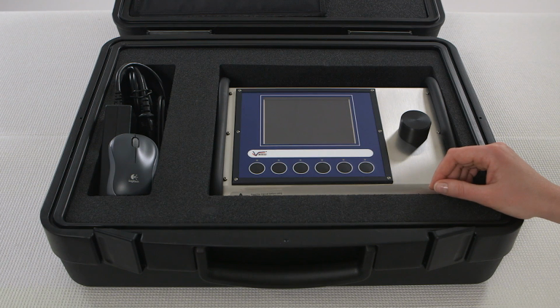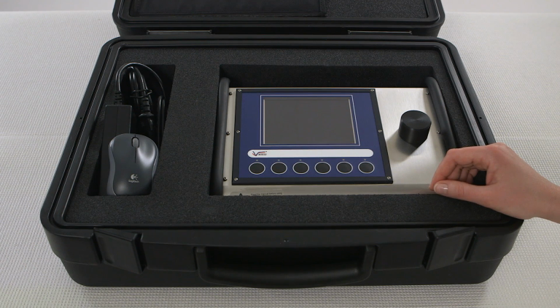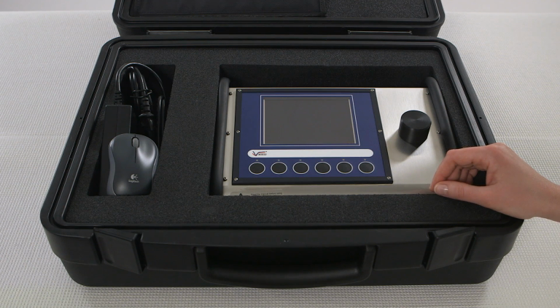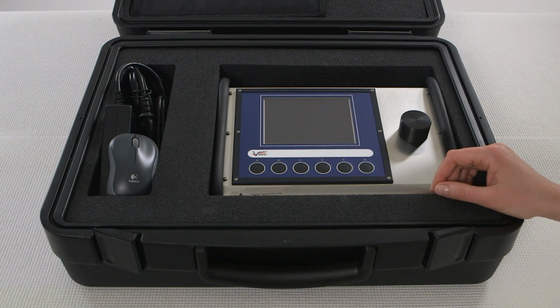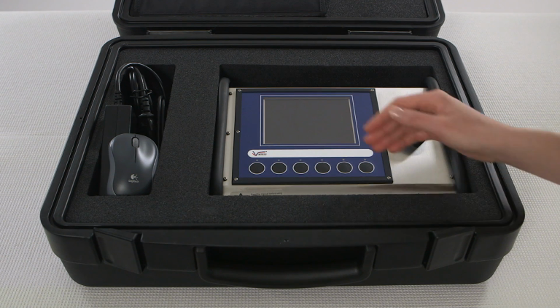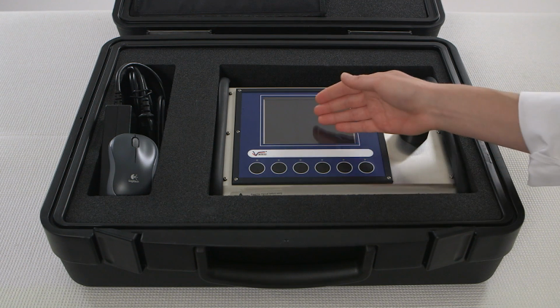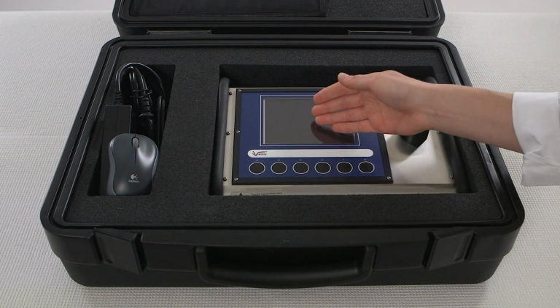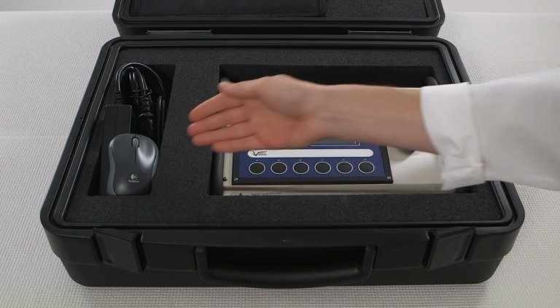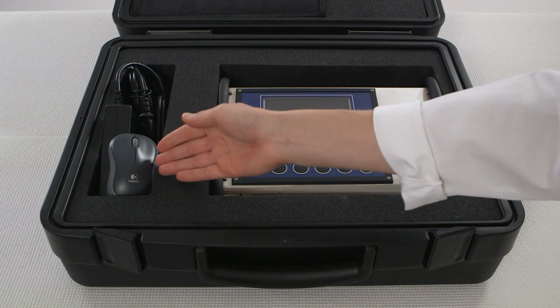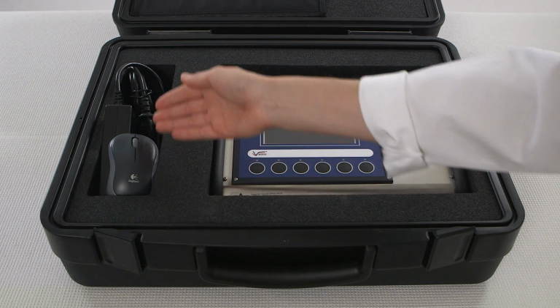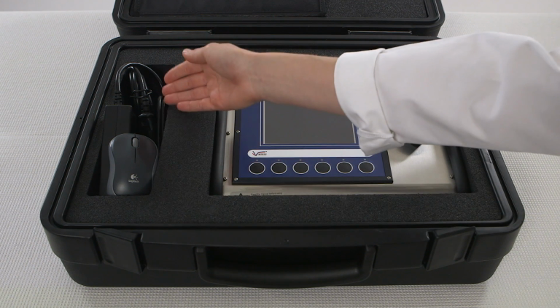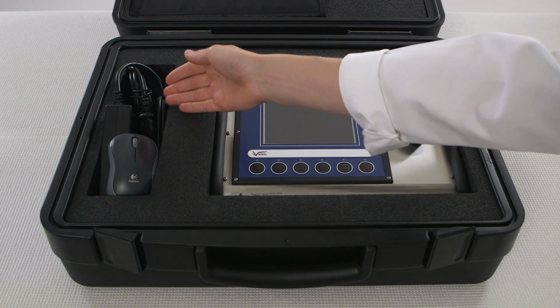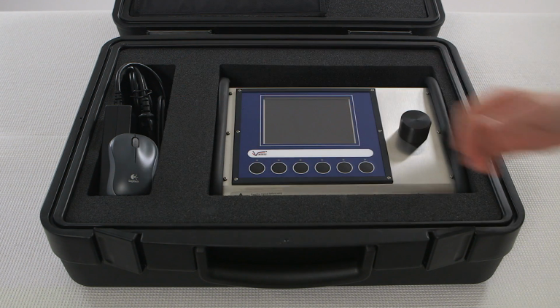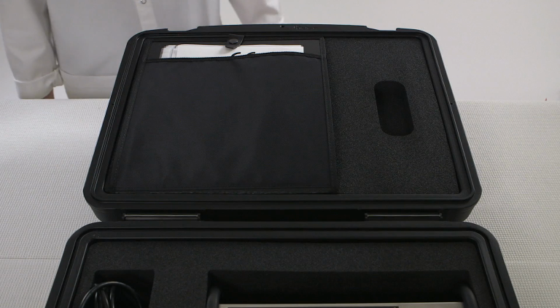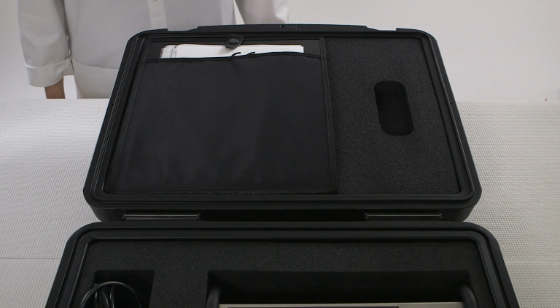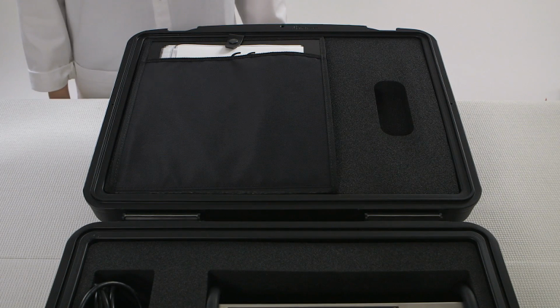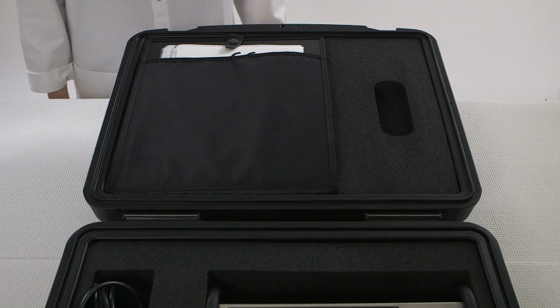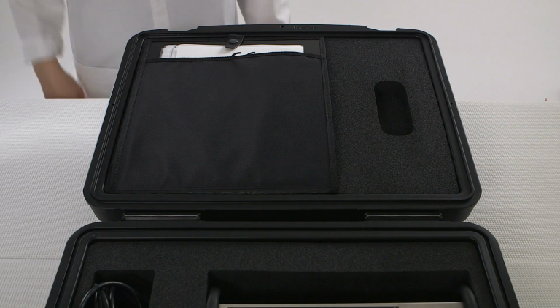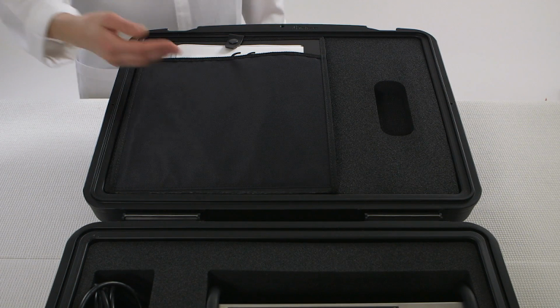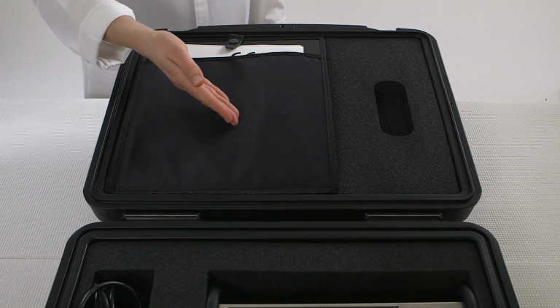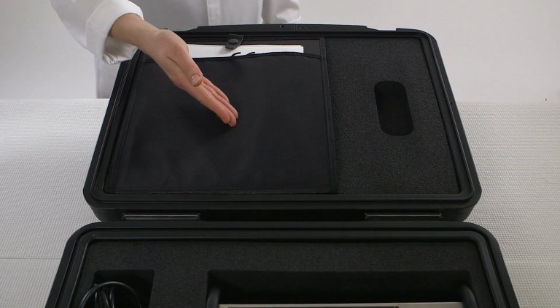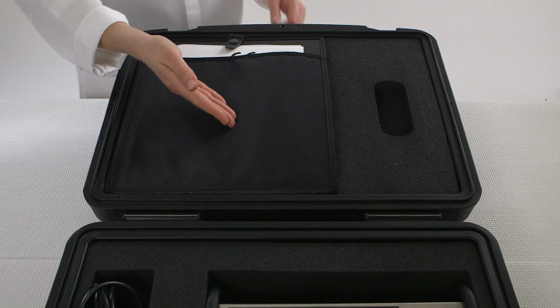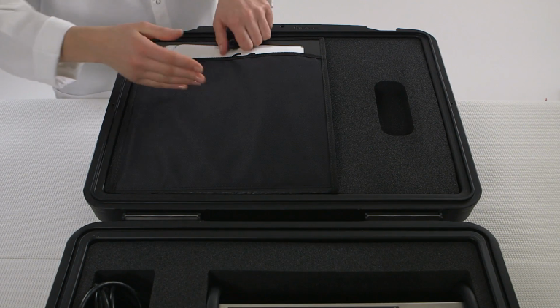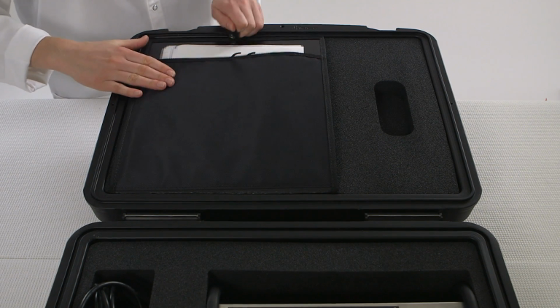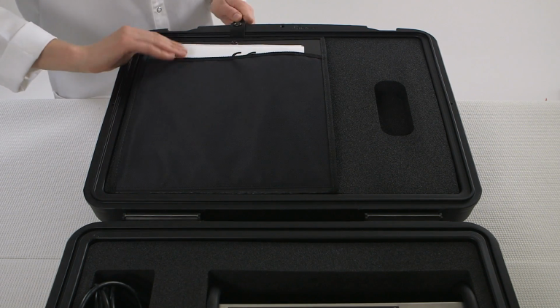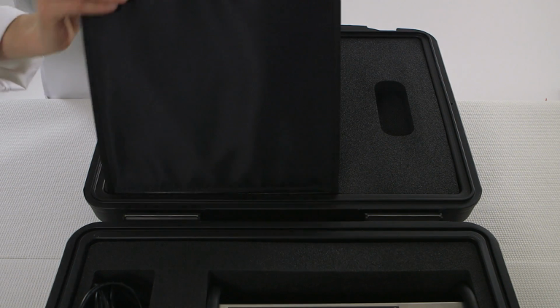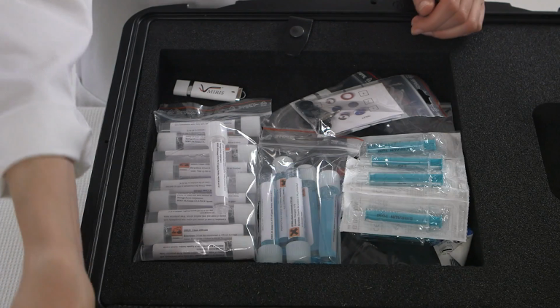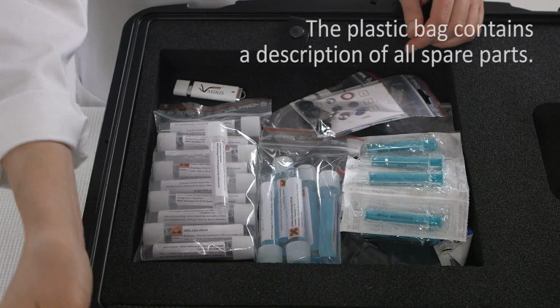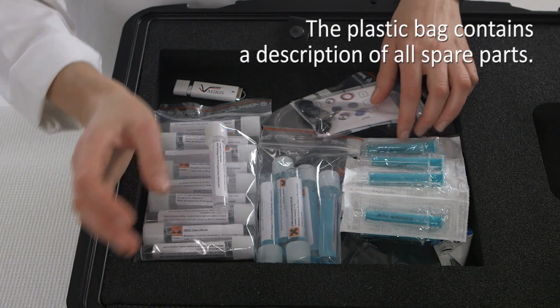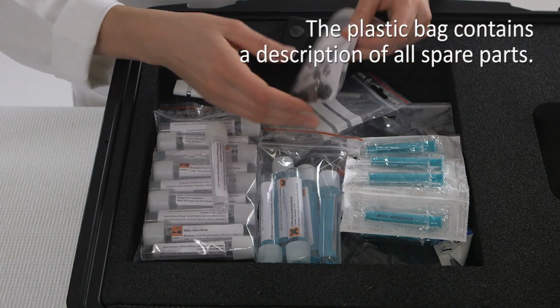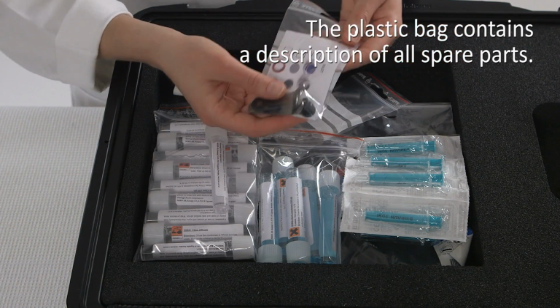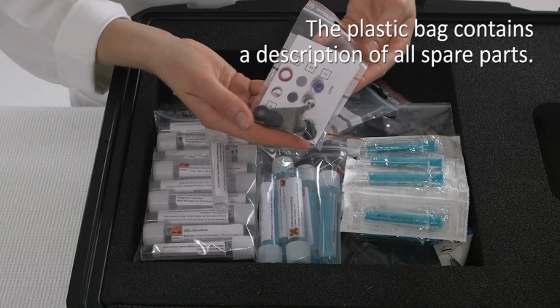The system comes in a case that contains the analyzer, a wireless mouse and a power pack. There's a document pouch for the user guide and storage space for cables and consumables. This space also contains tools and spares.